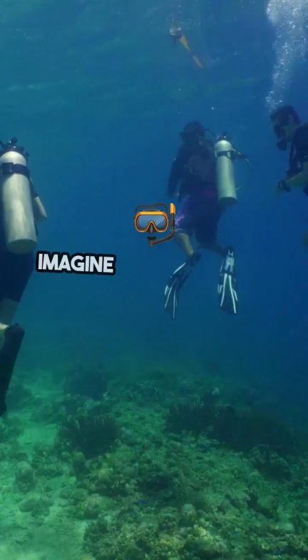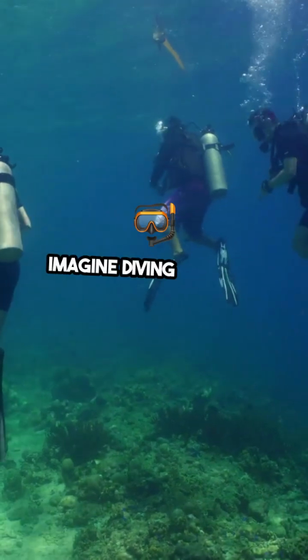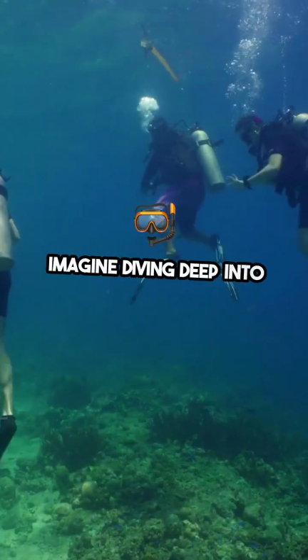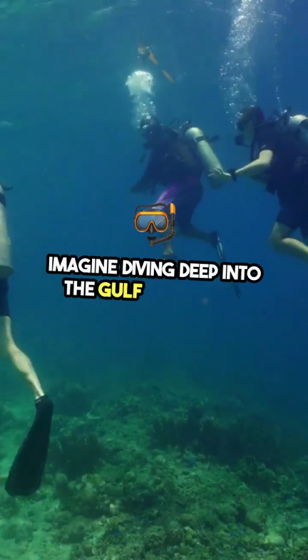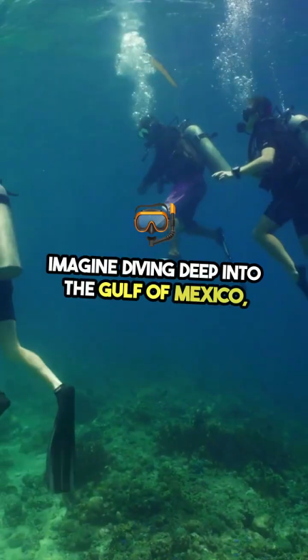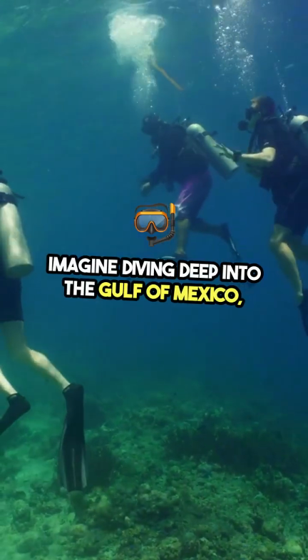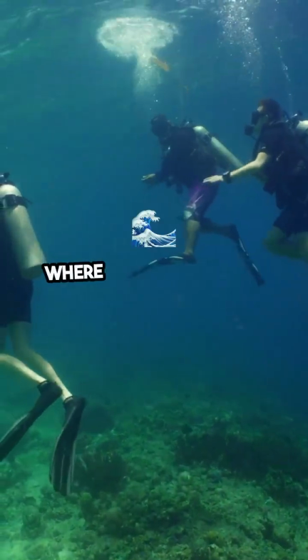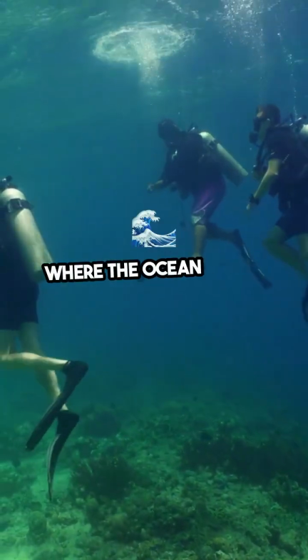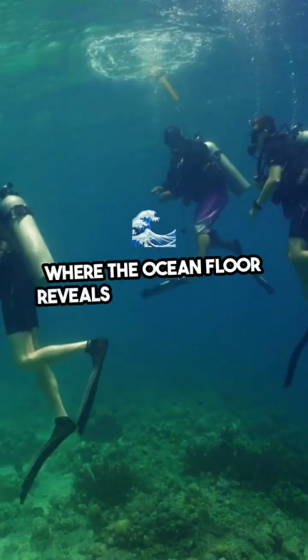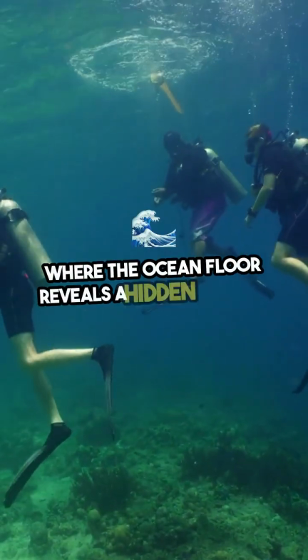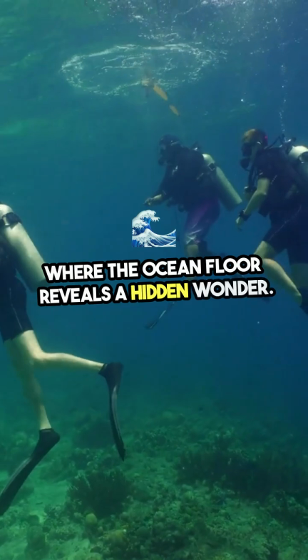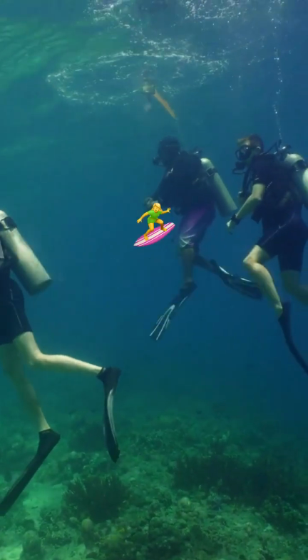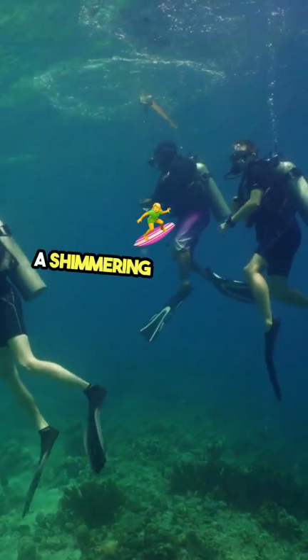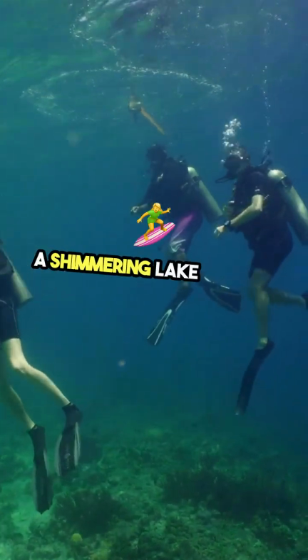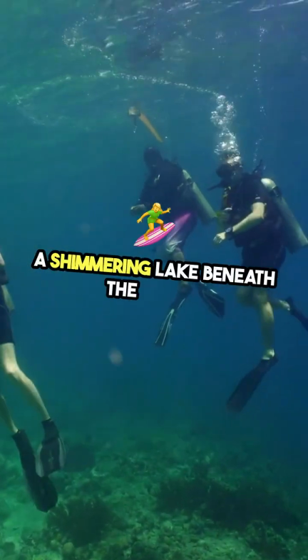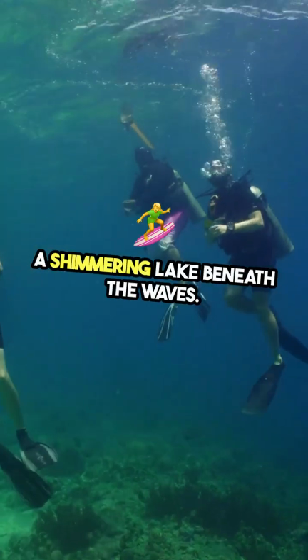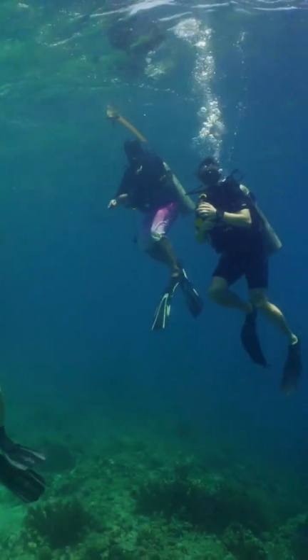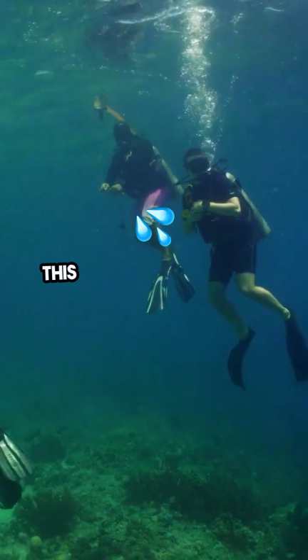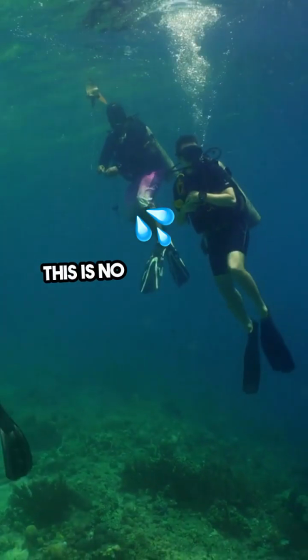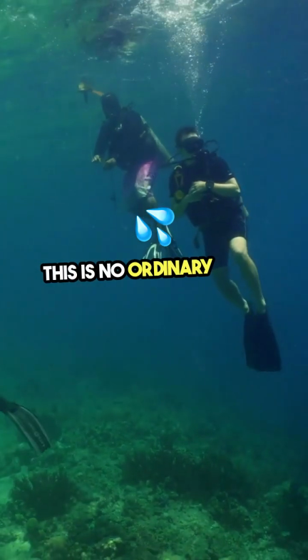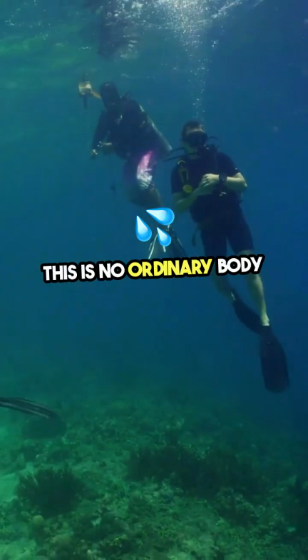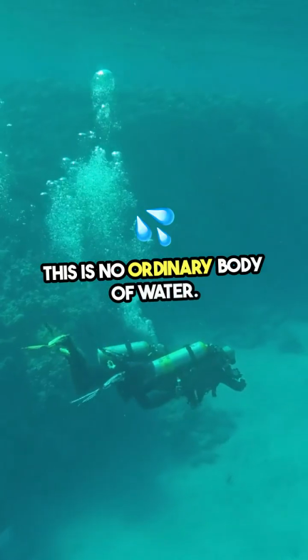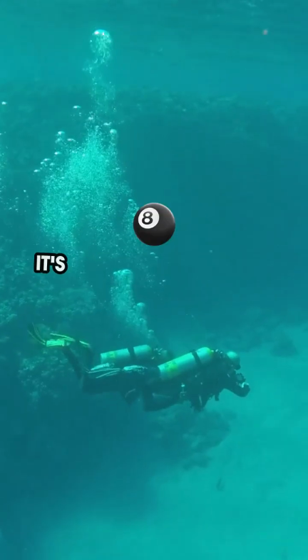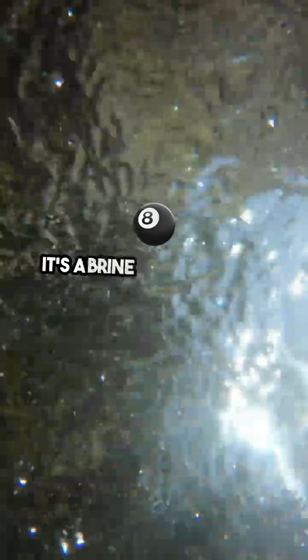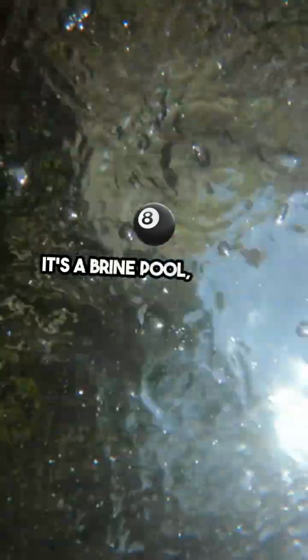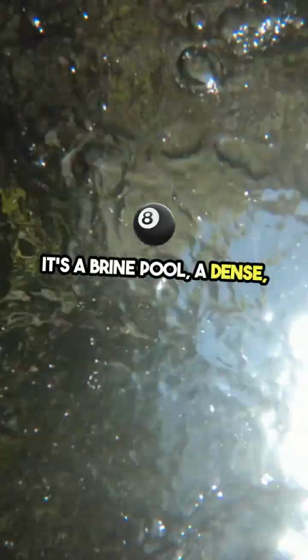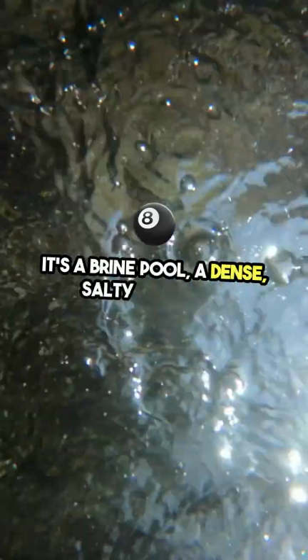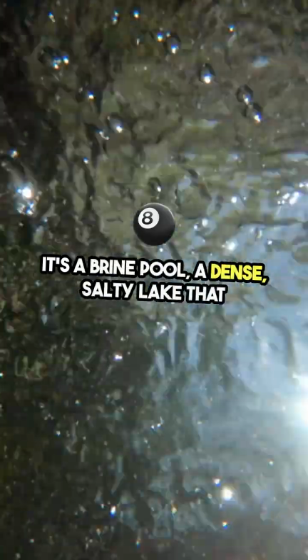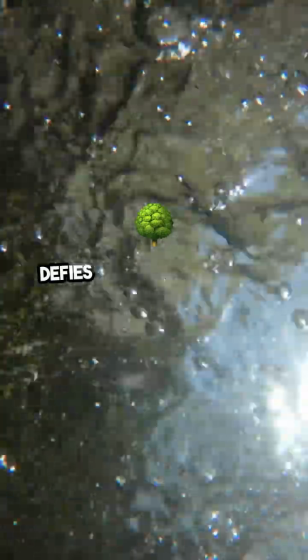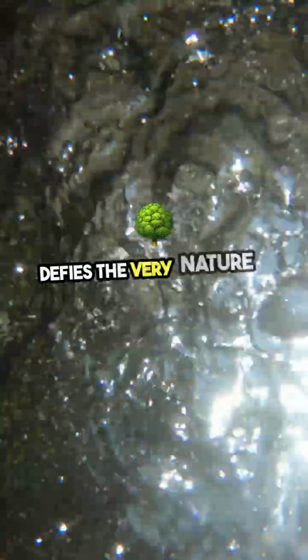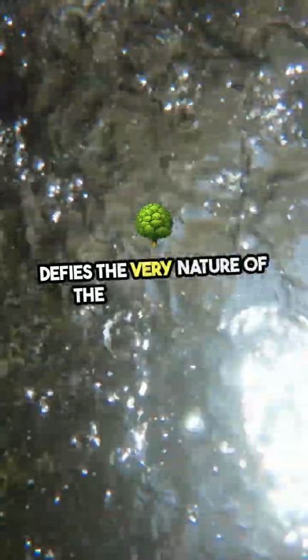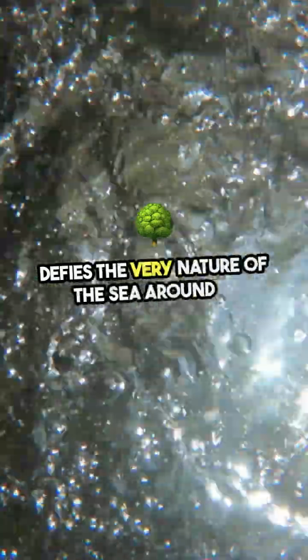Imagine diving deep into the Gulf of Mexico, where the ocean floor reveals a hidden wonder — a shimmering lake beneath the waves. This is no ordinary body of water. It's a brine pool, a dense, salty lake that defies the very nature of the sea around it.